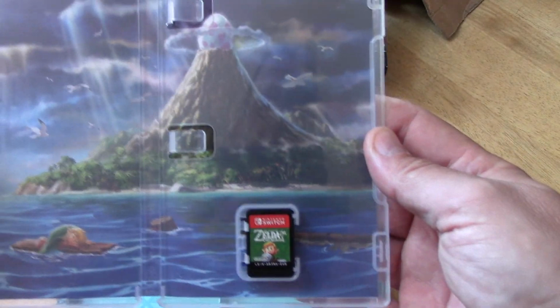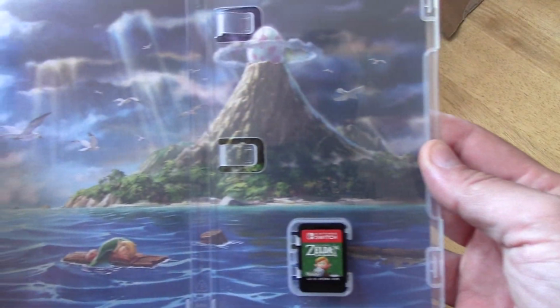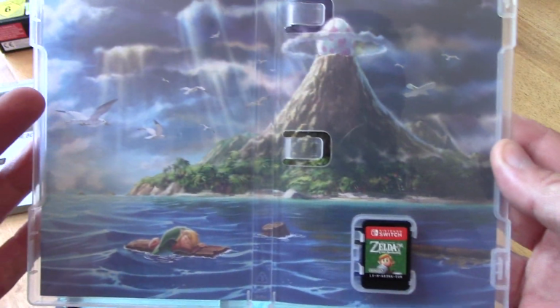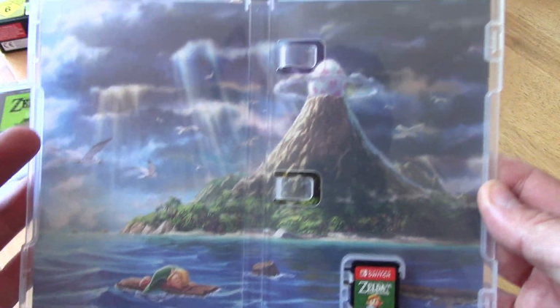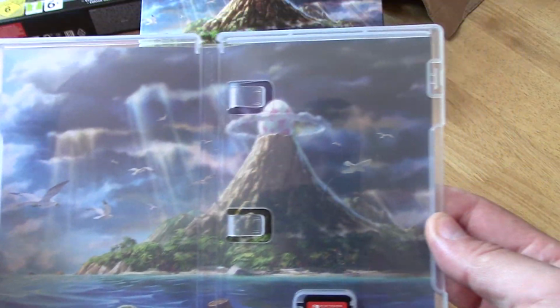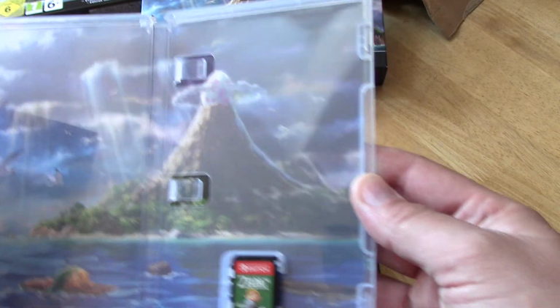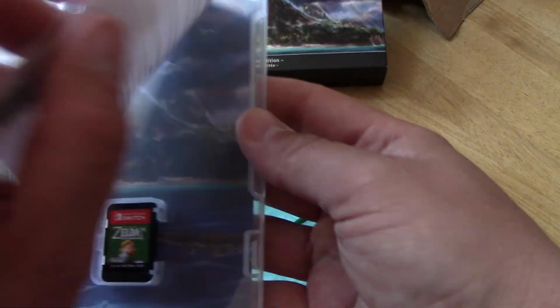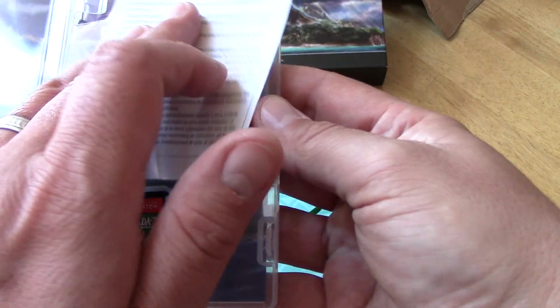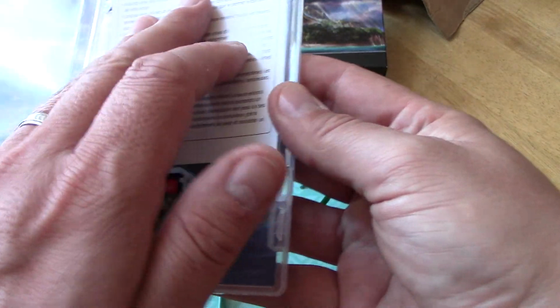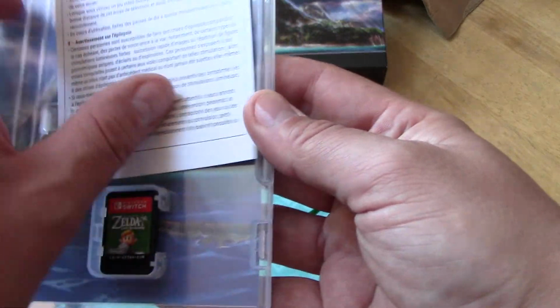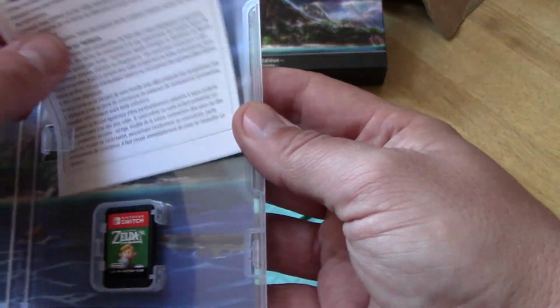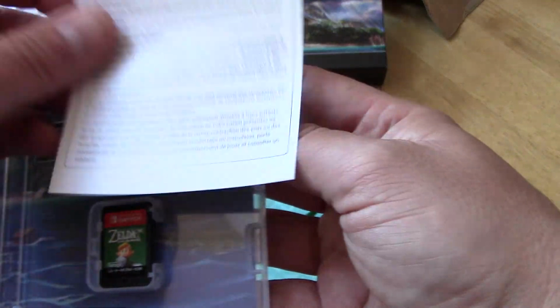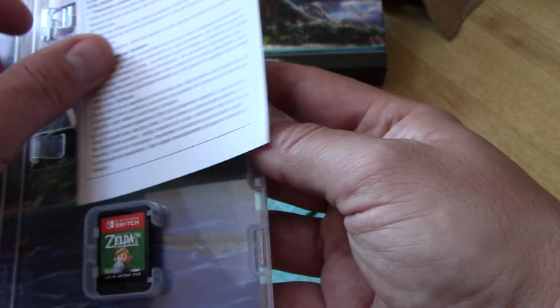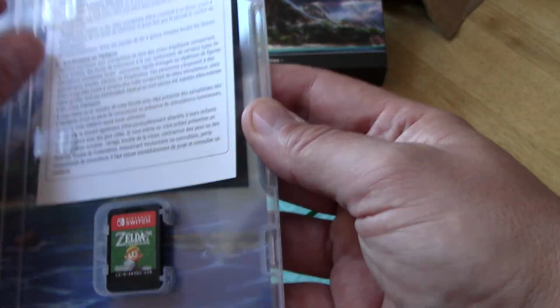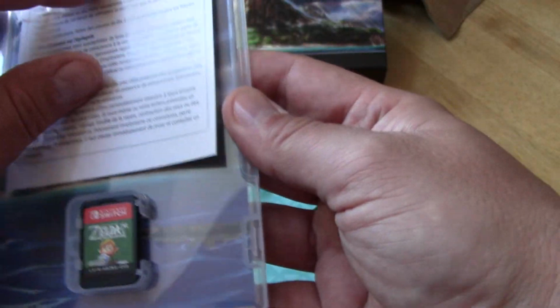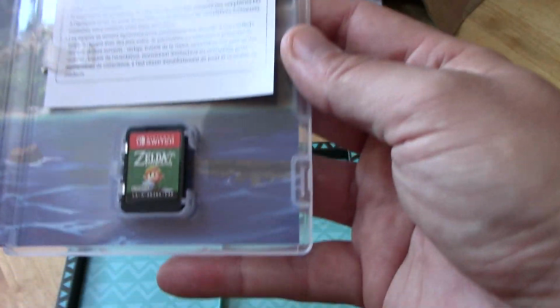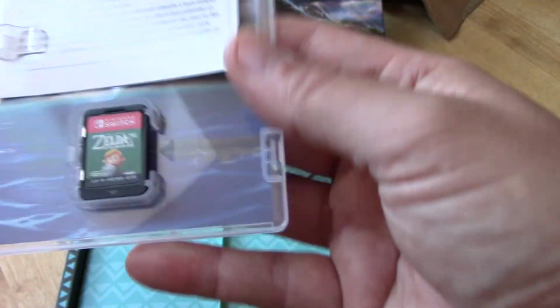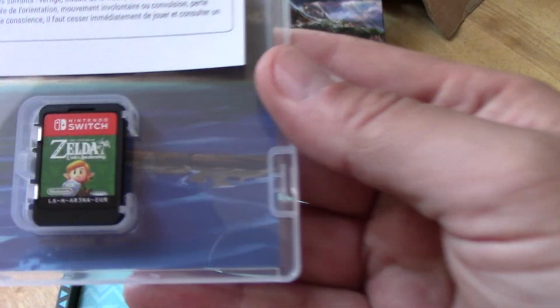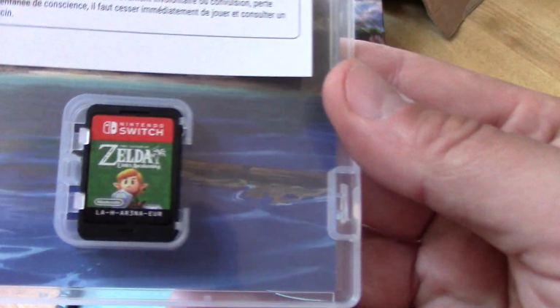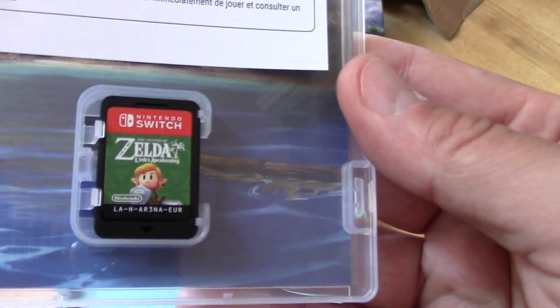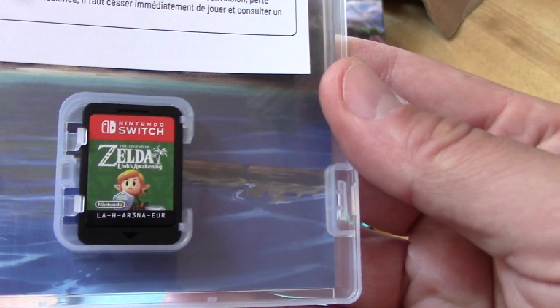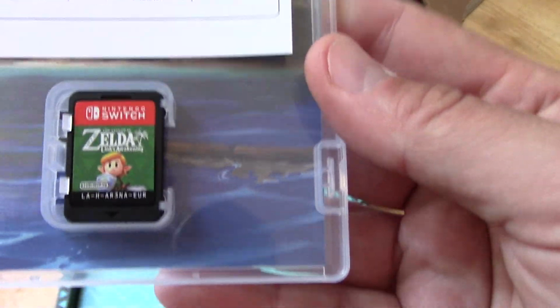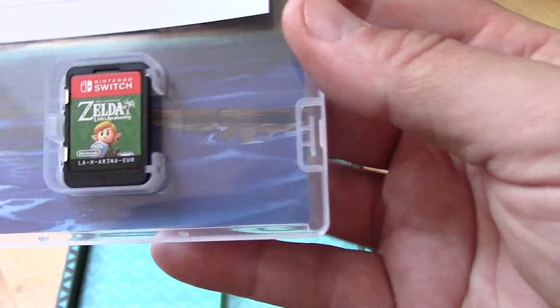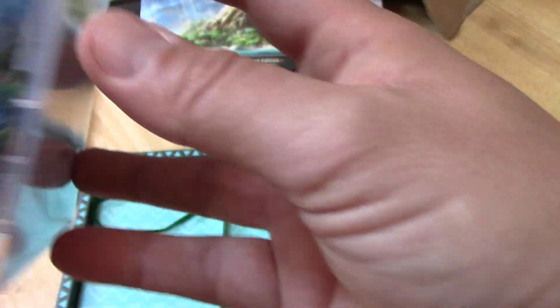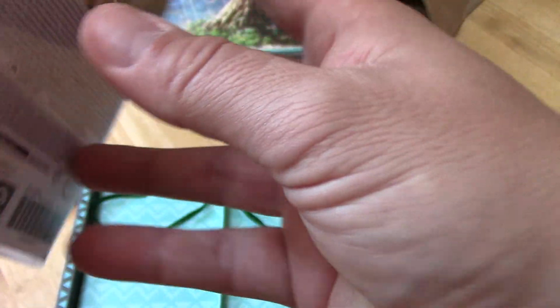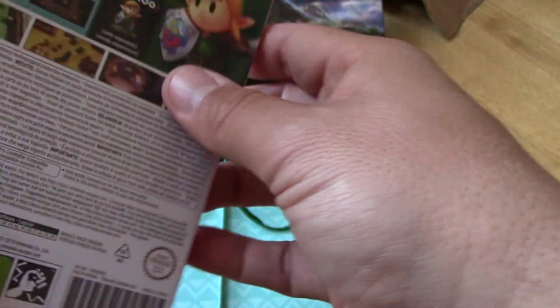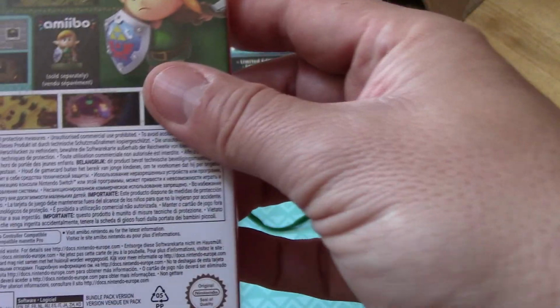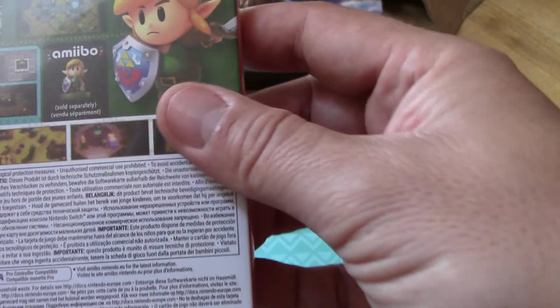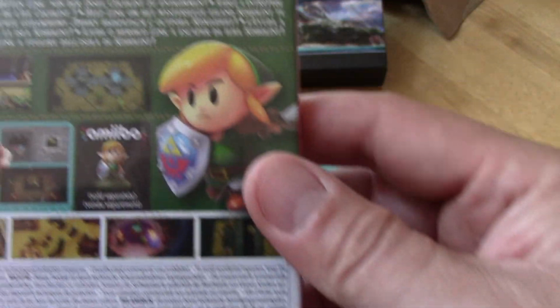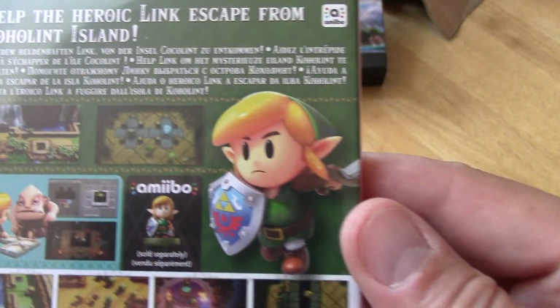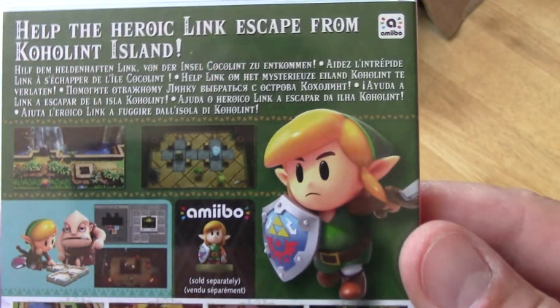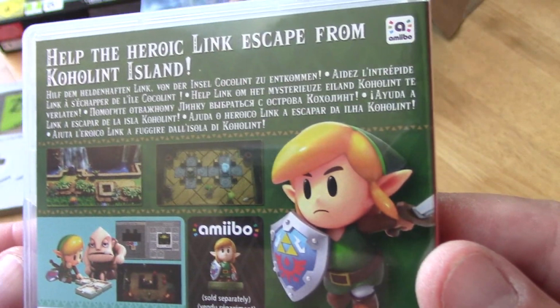And then again, there's the screen. I'm not going to do any game footage, because you'll just get a strike from Nintendo and it's absolutely pointless even attempting it, guys.